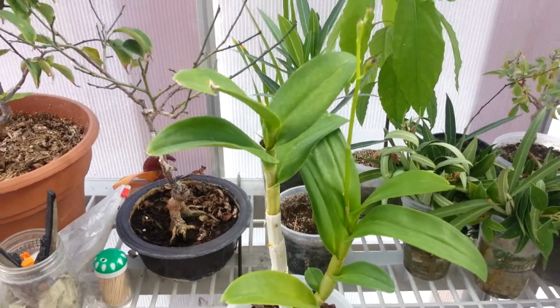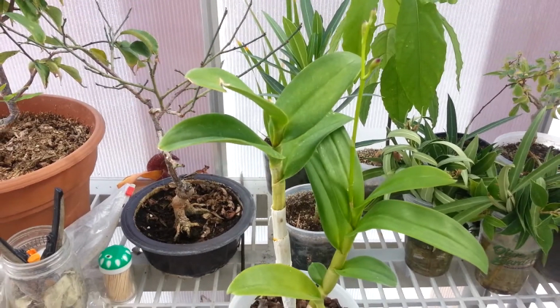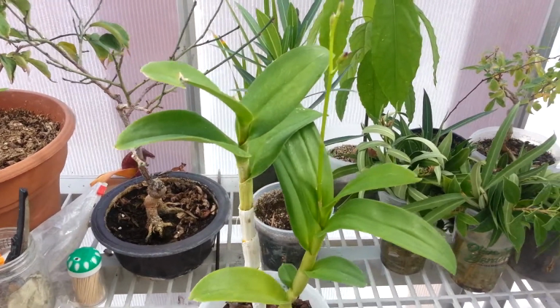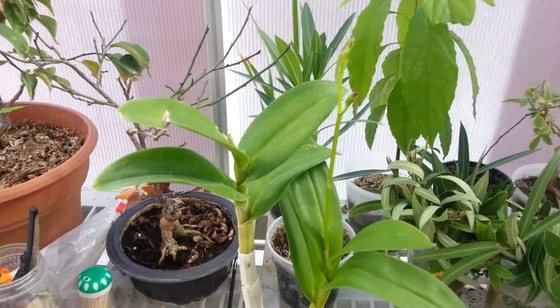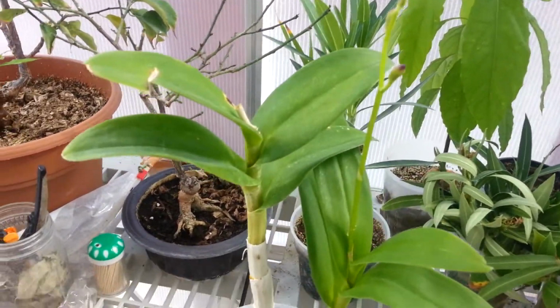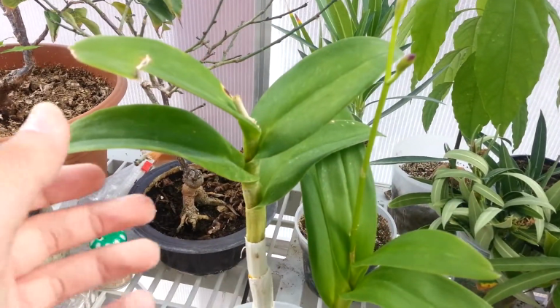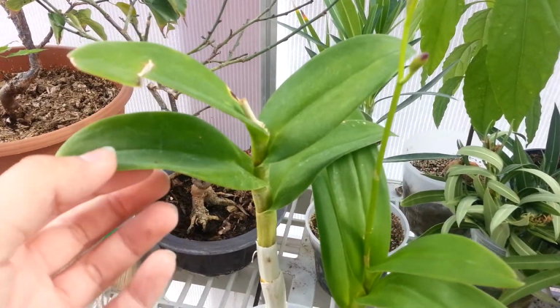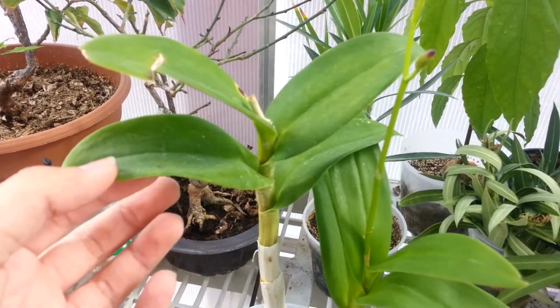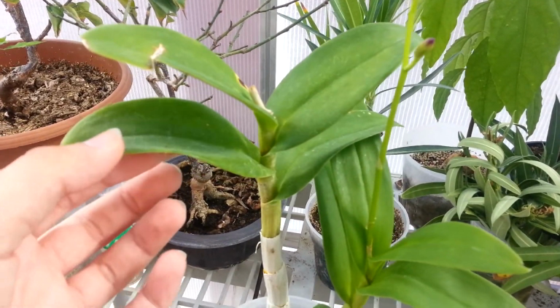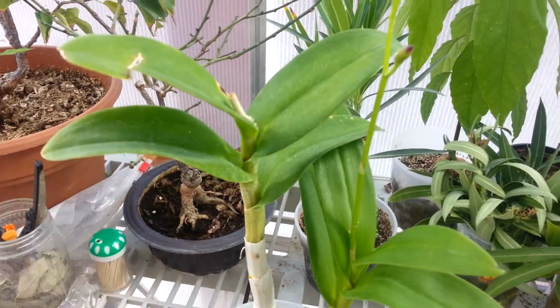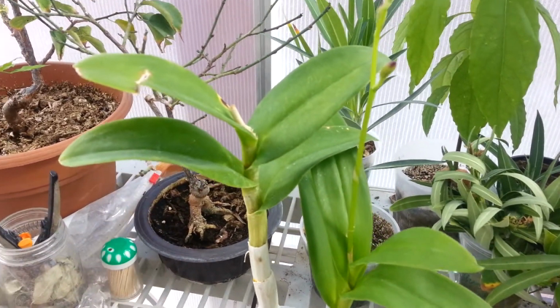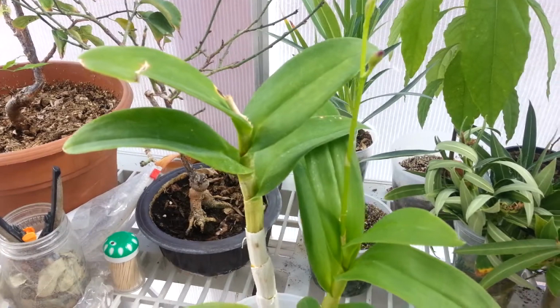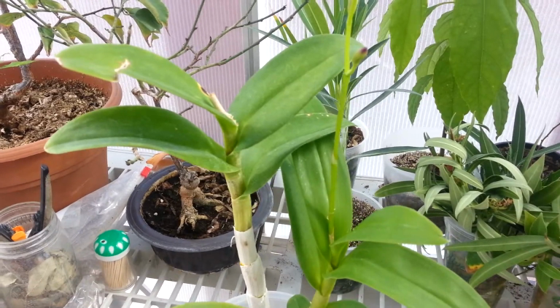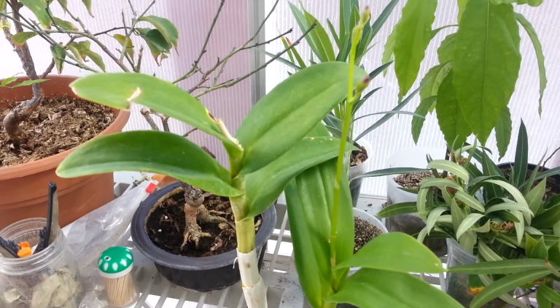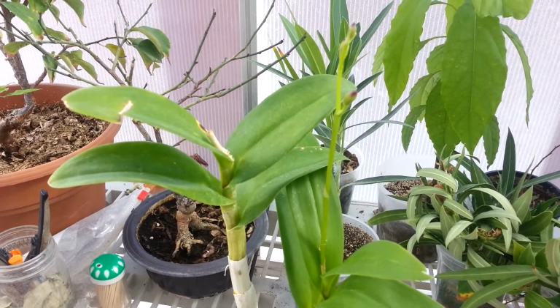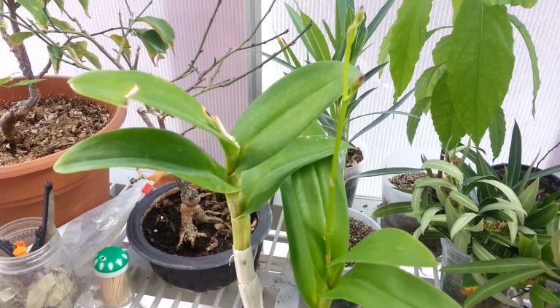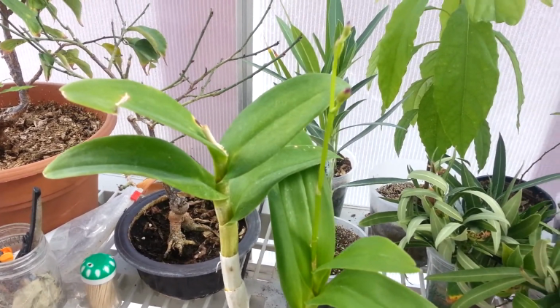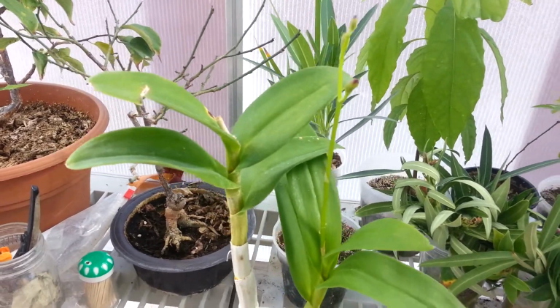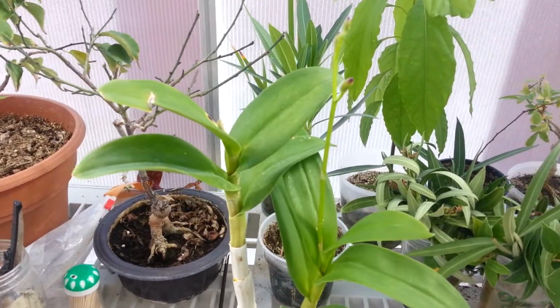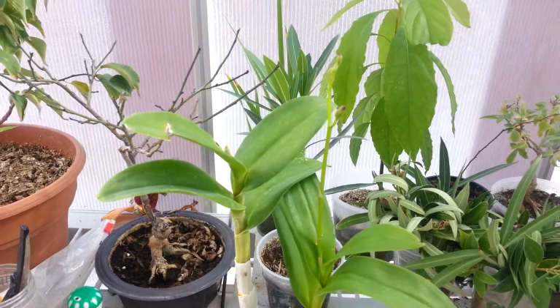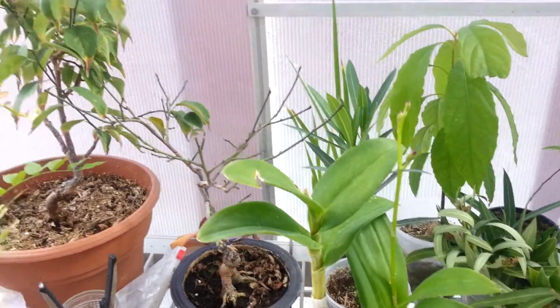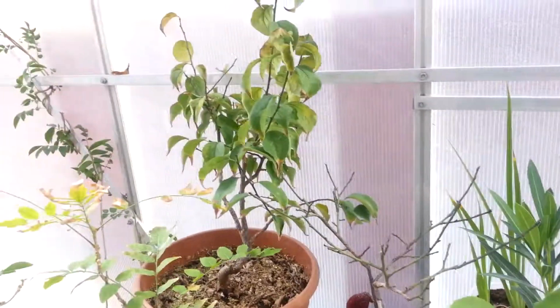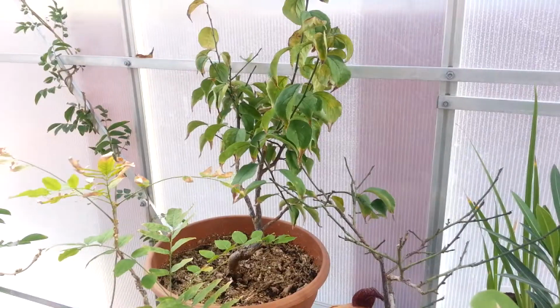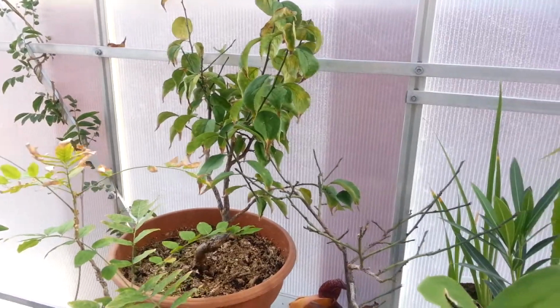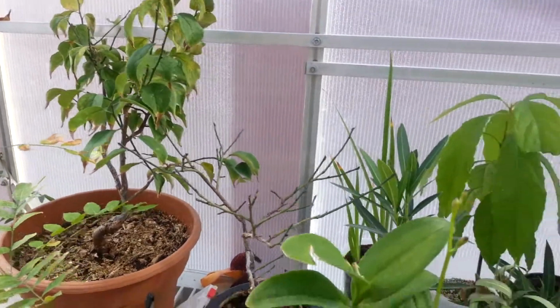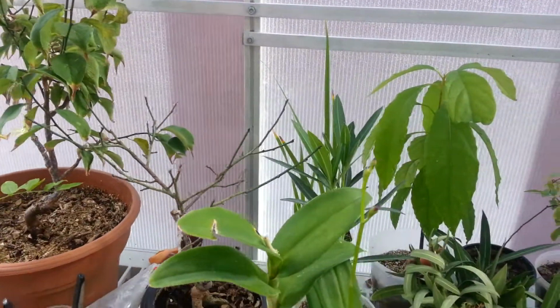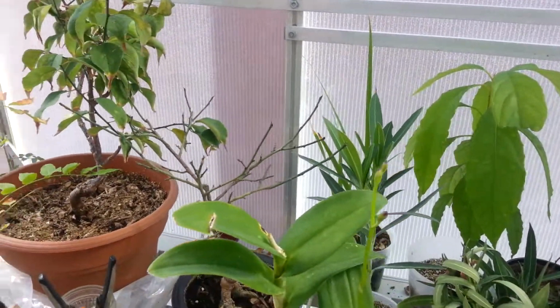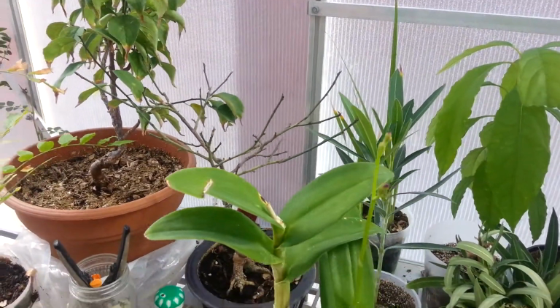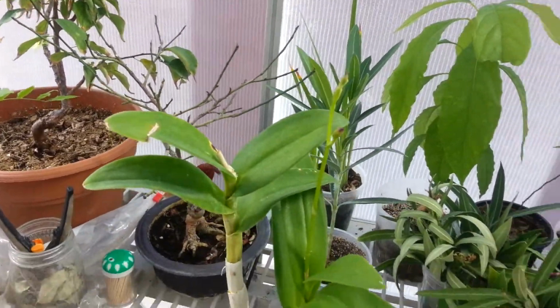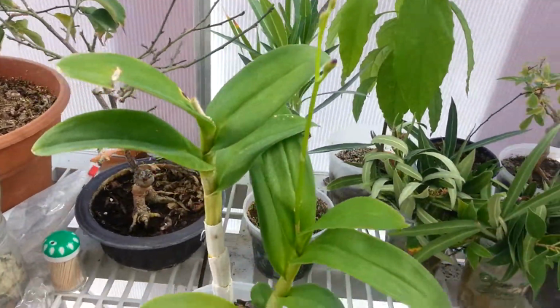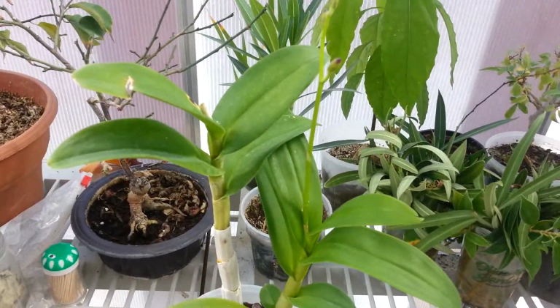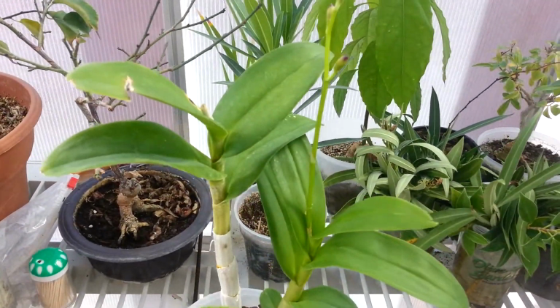It's almost winter here soon, so I'm going to have to start taking them inside. Either that or put heaters in here, but I don't feel like doing that this year. There are too many outdoor plants like my apricots that need to have a winter, so I'm probably just going to take them all inside.